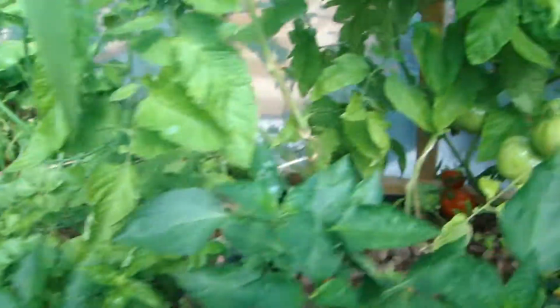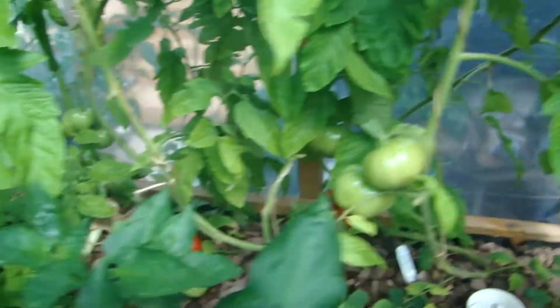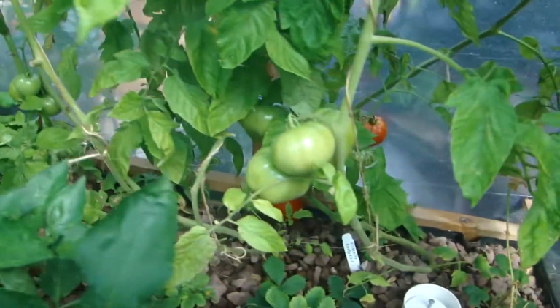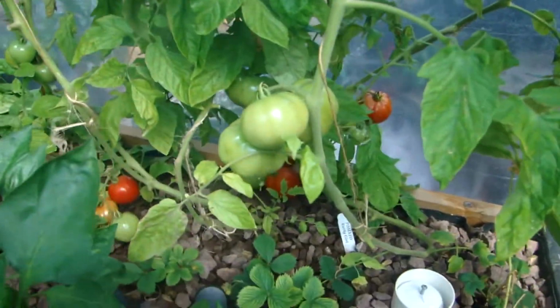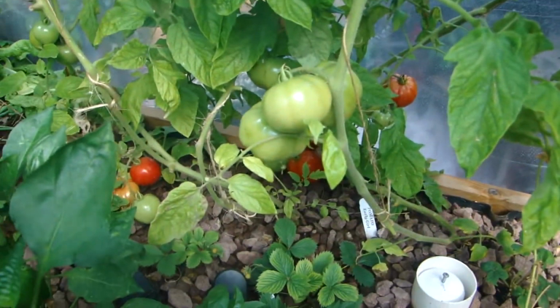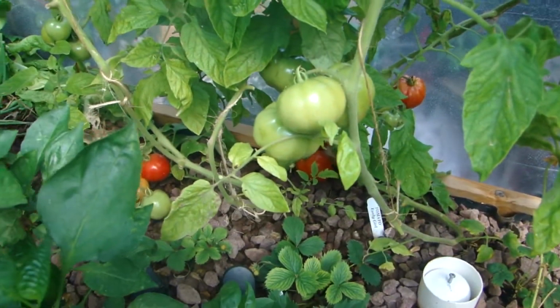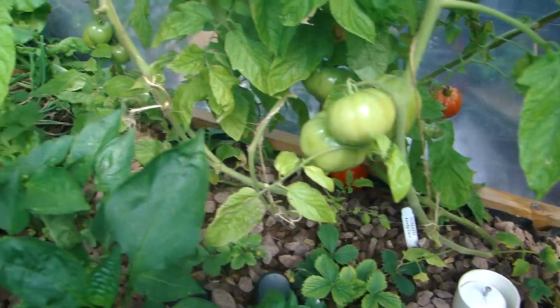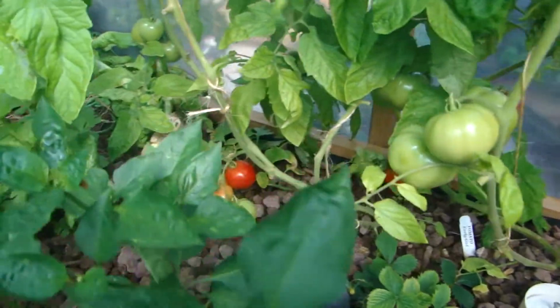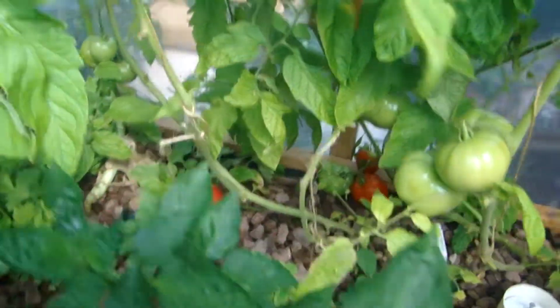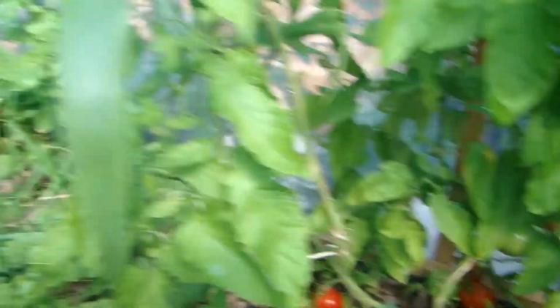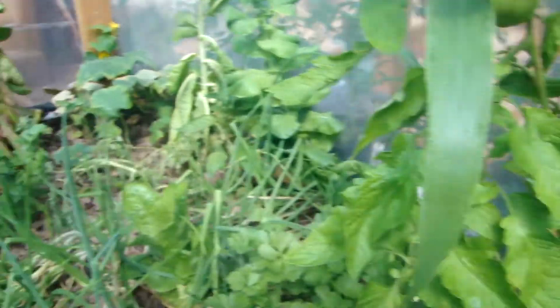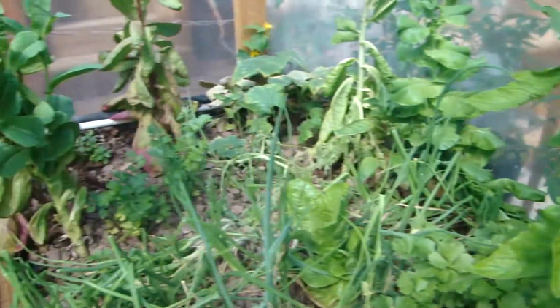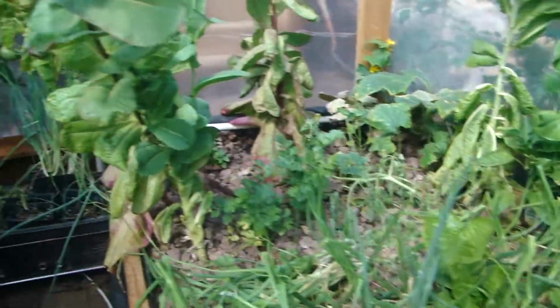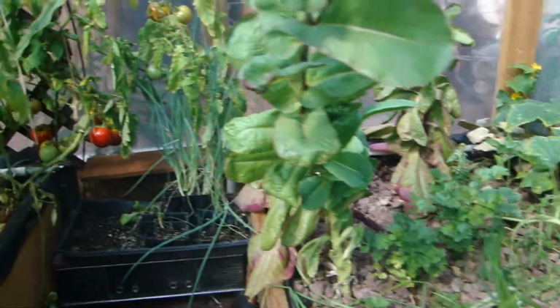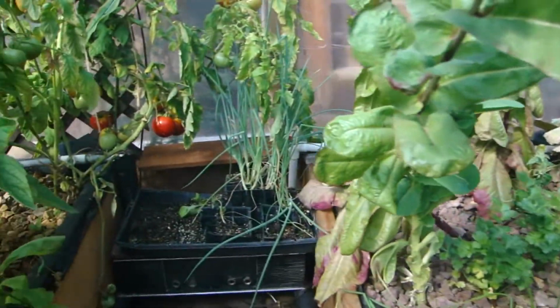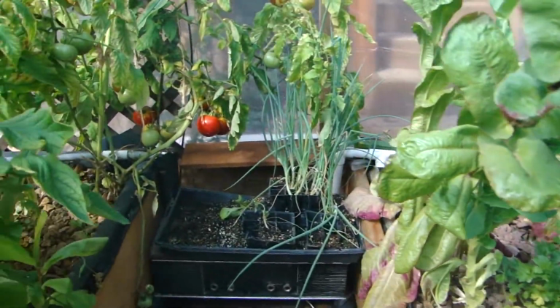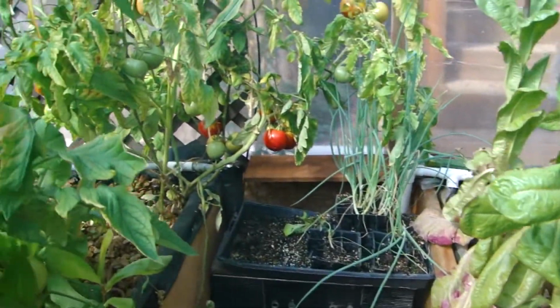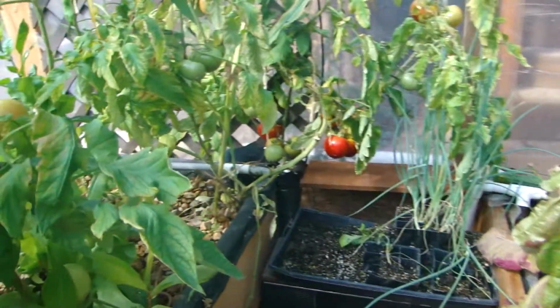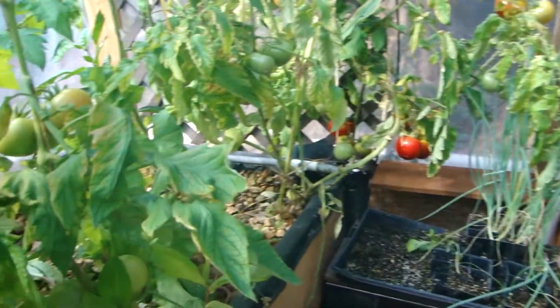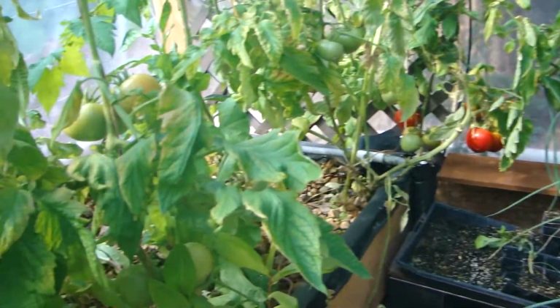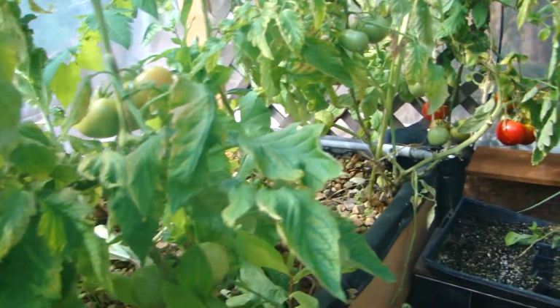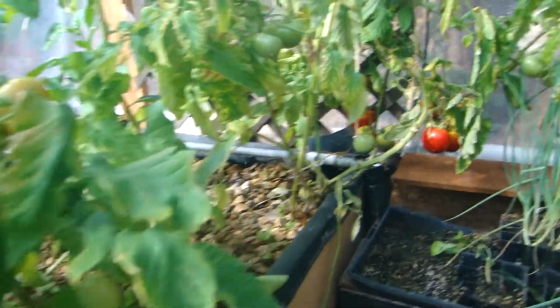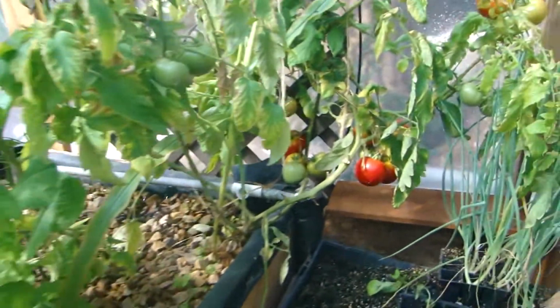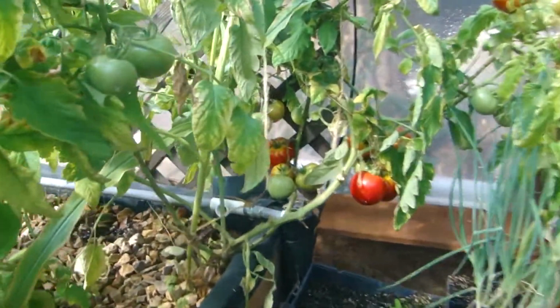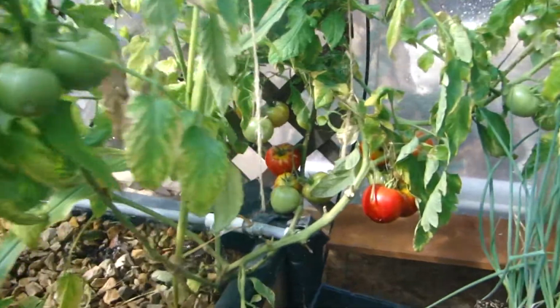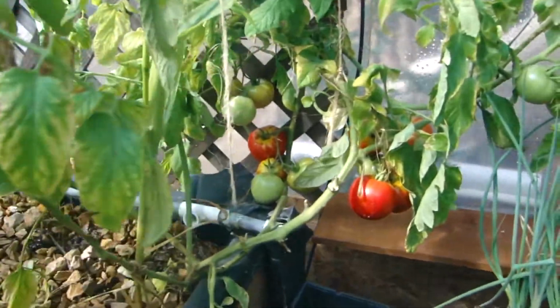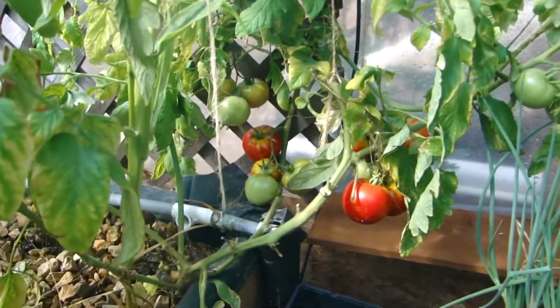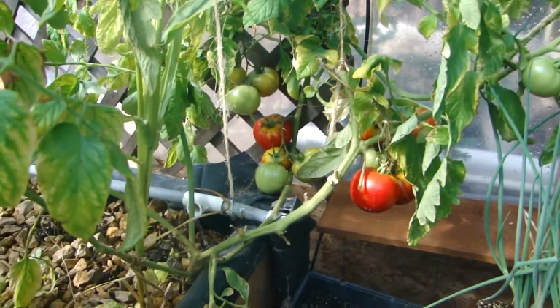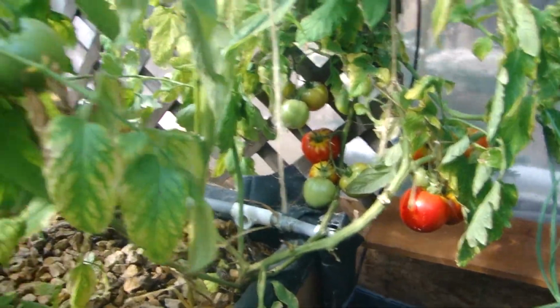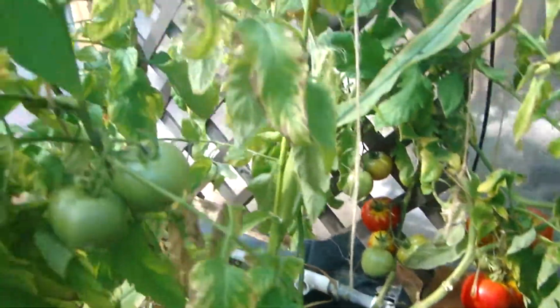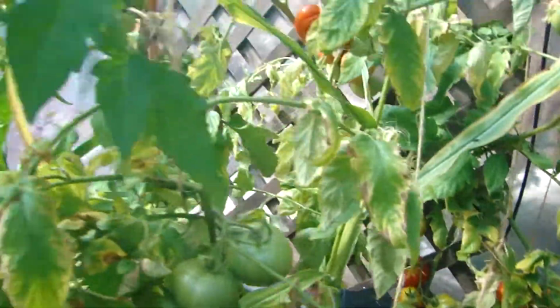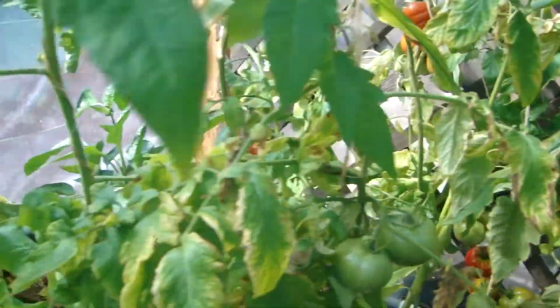Mmm, tasty tomatoes. Those are about ready to be picked pretty soon.